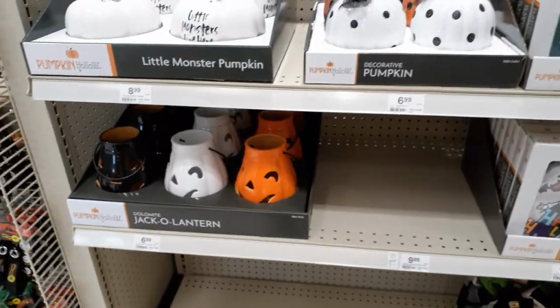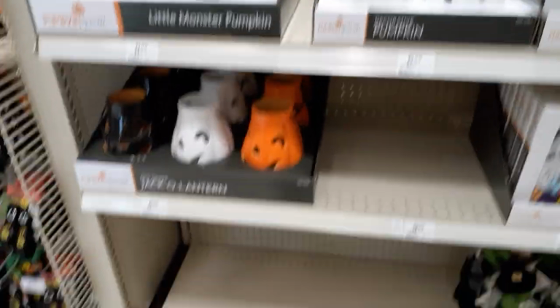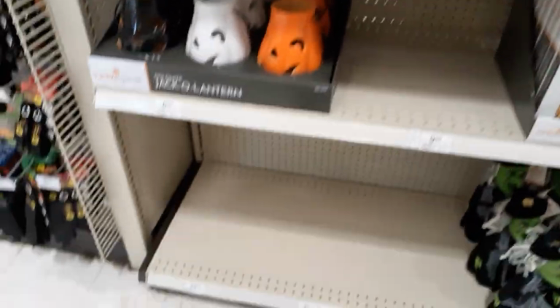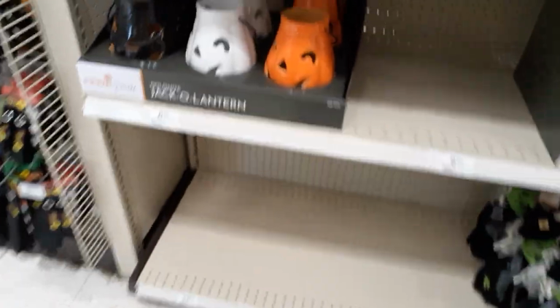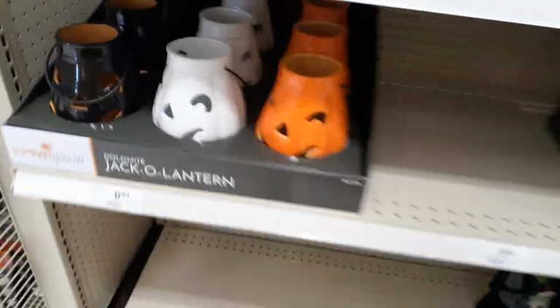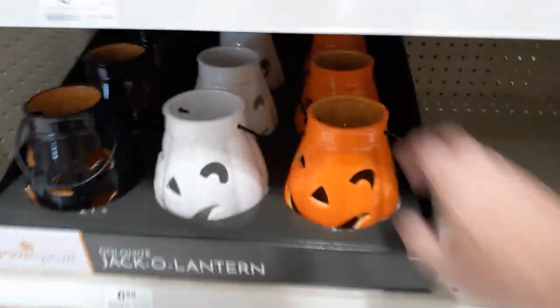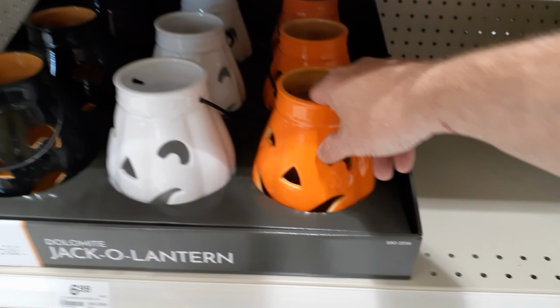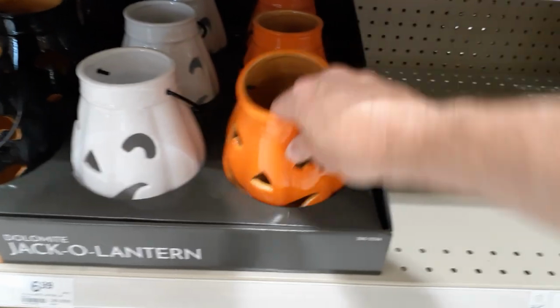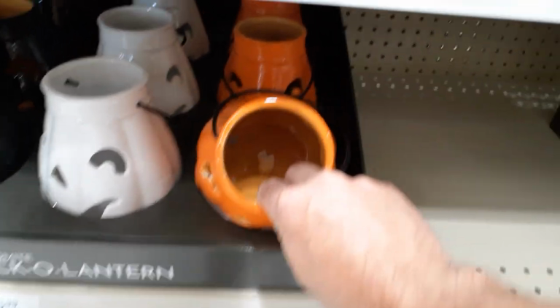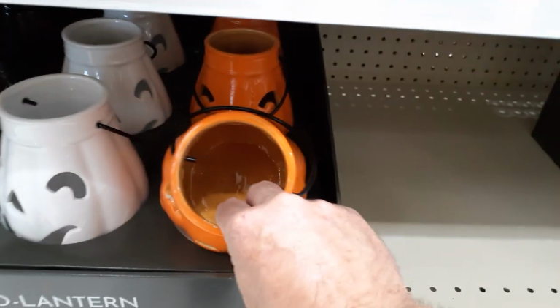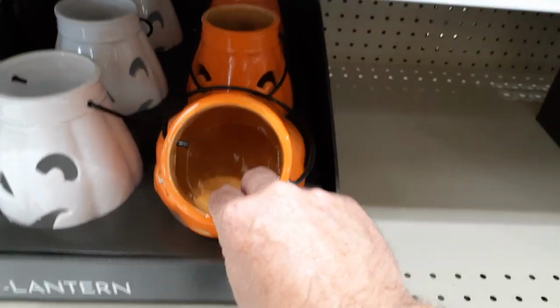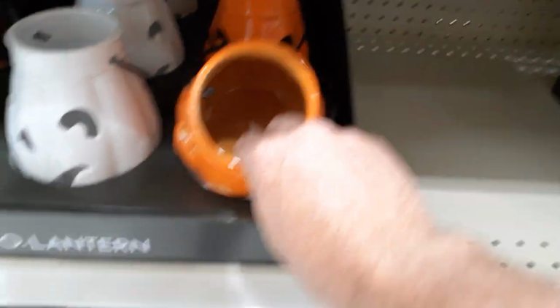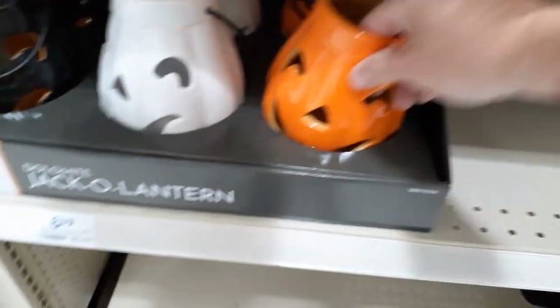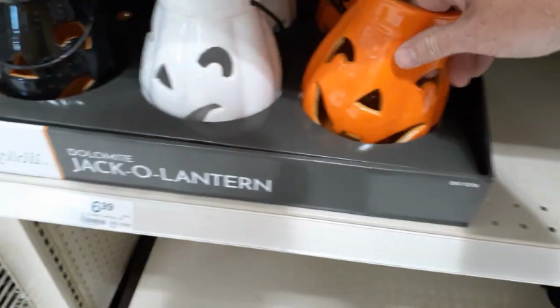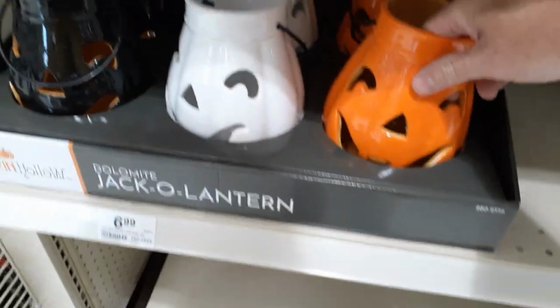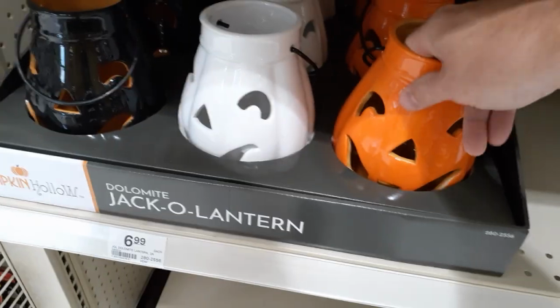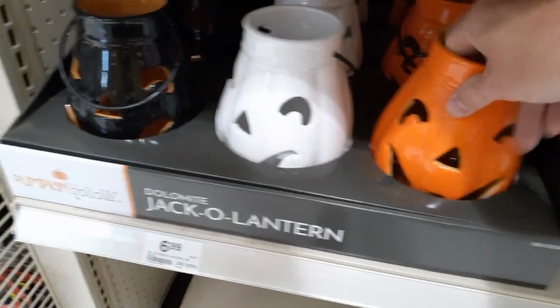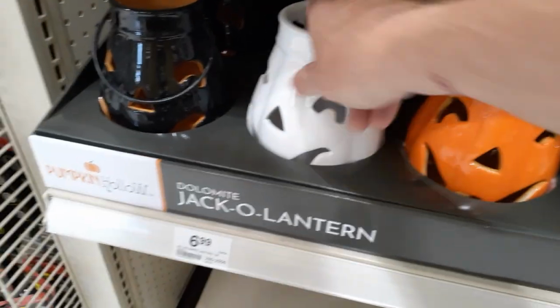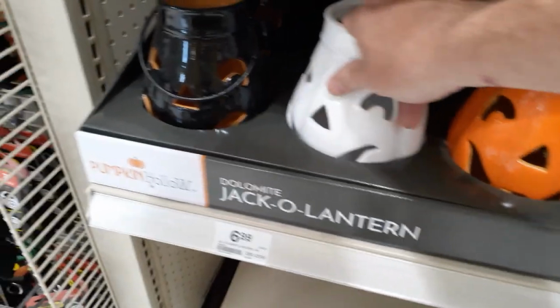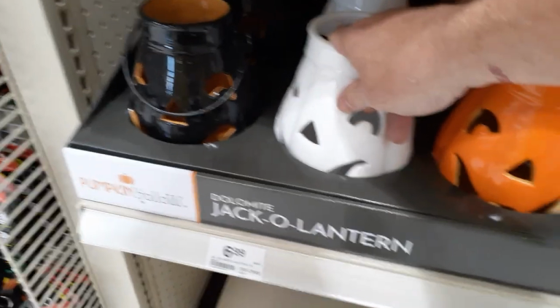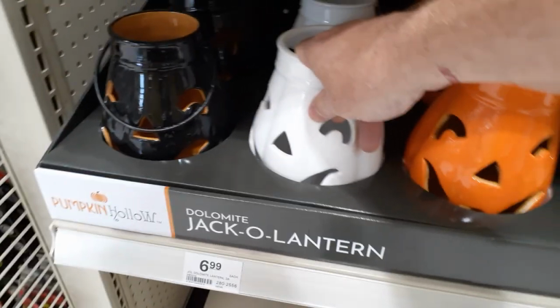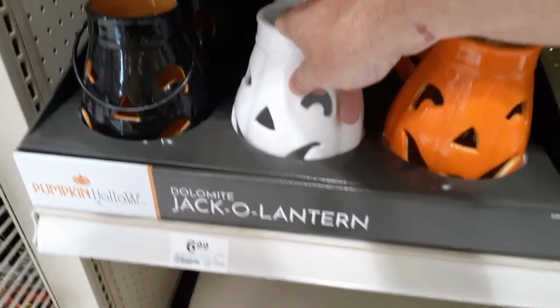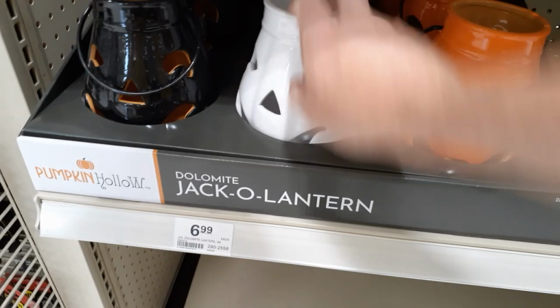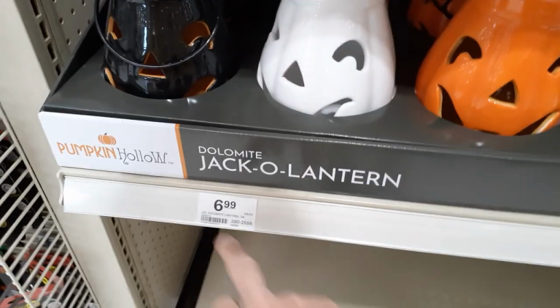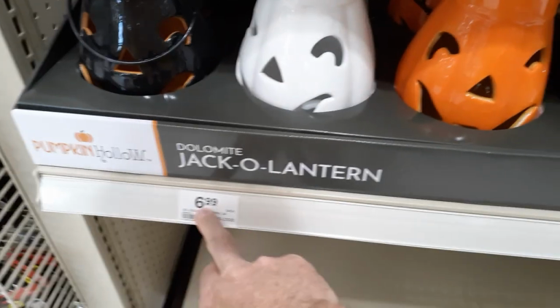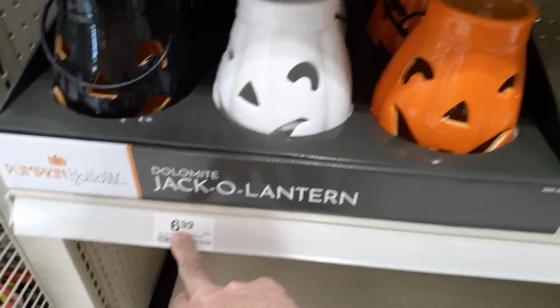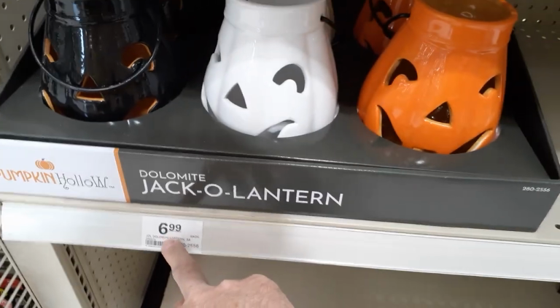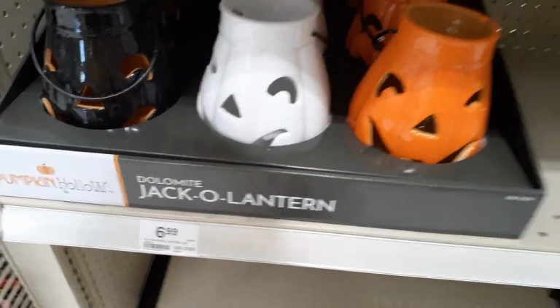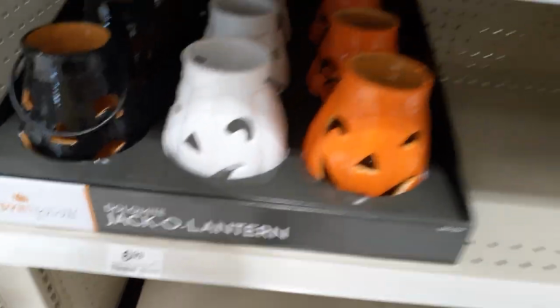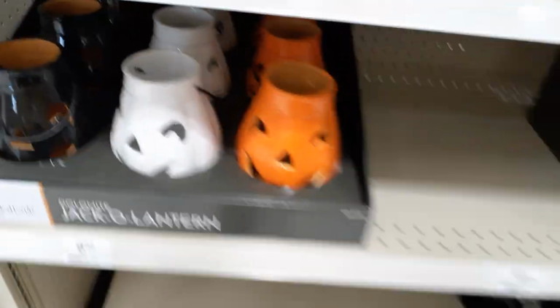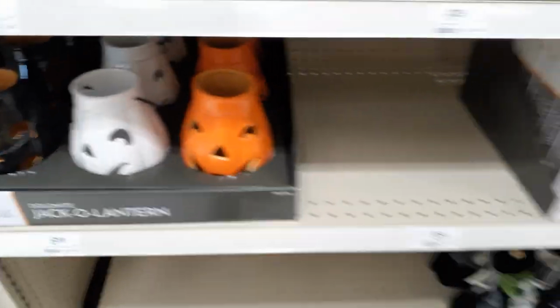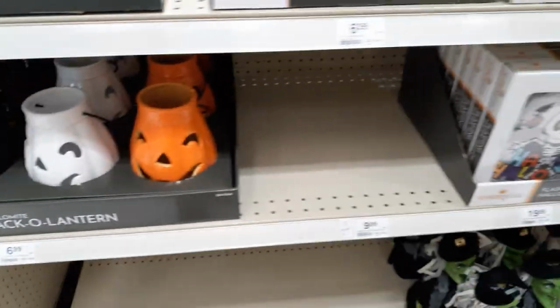They've also got these little jack-o'-lanterns — you stick a tea light in there or something. They got black, white, and orange. I believe they had these last year. And they're only $6.99, so you really can't beat those.